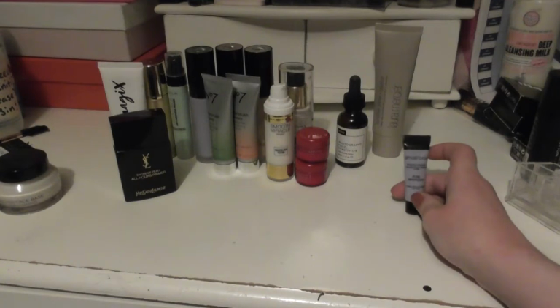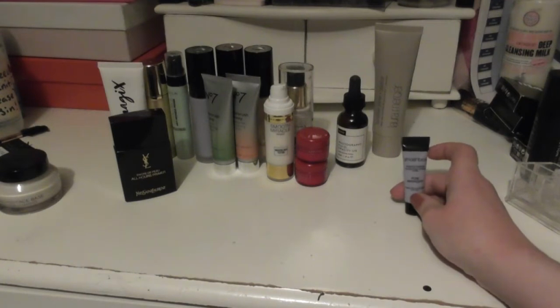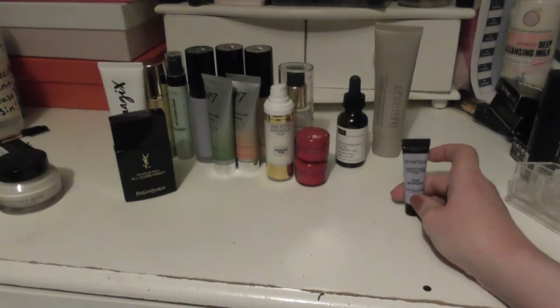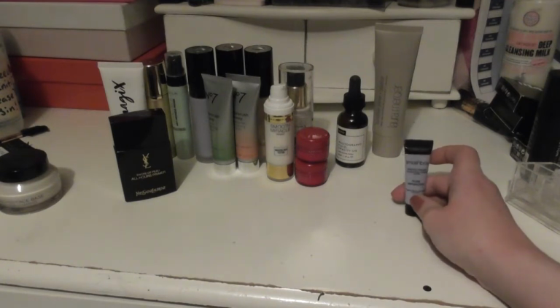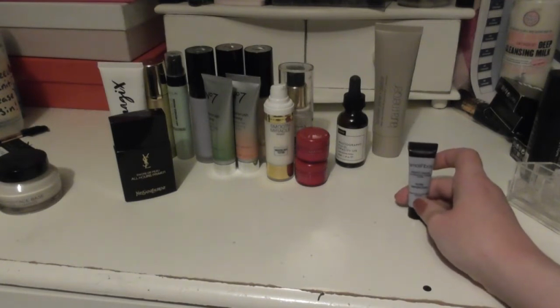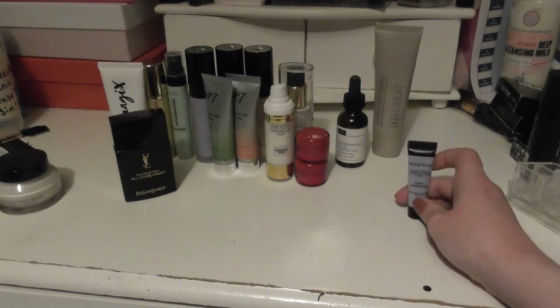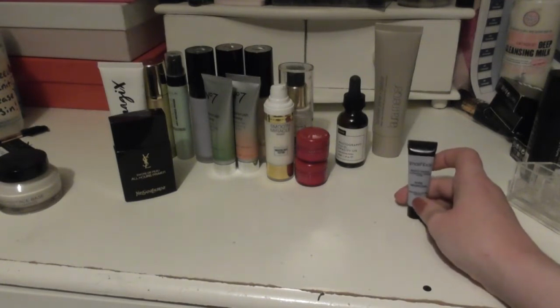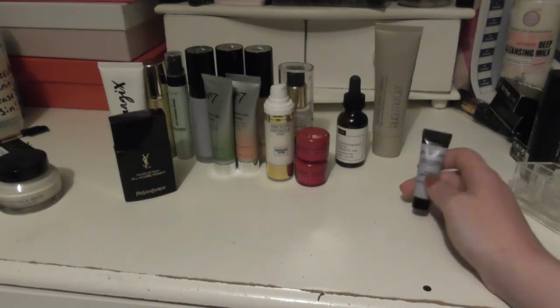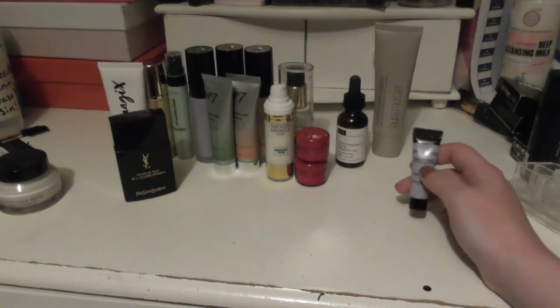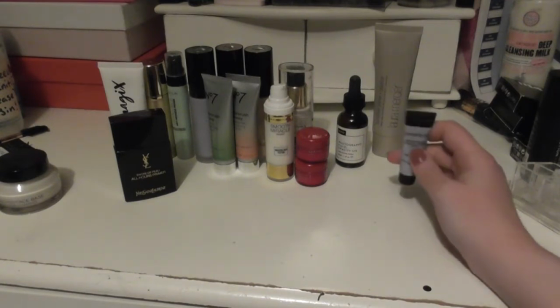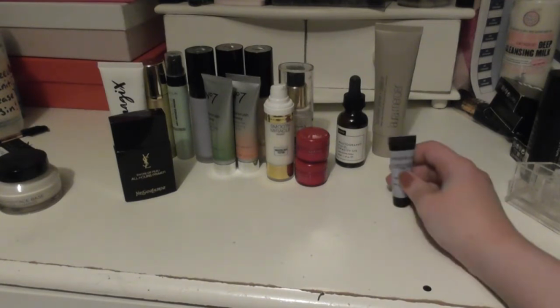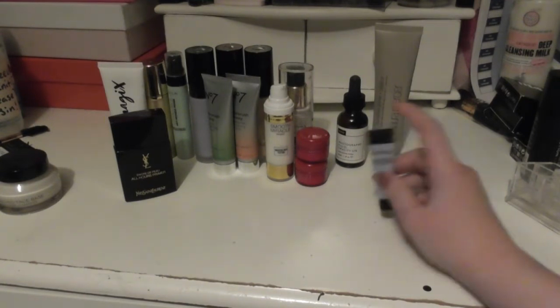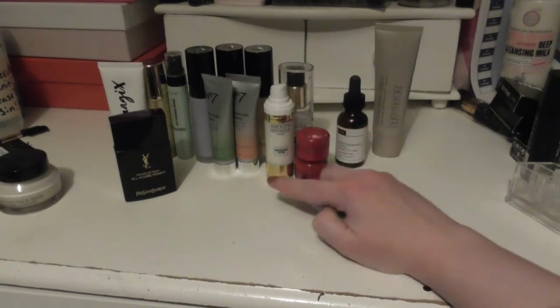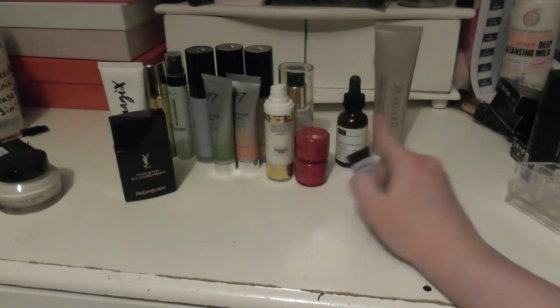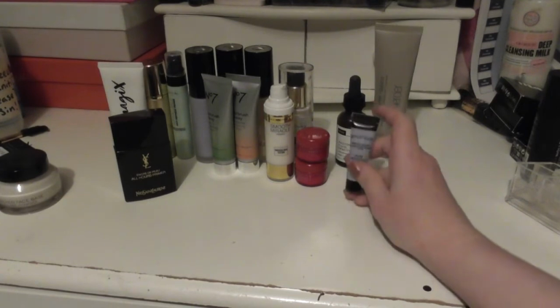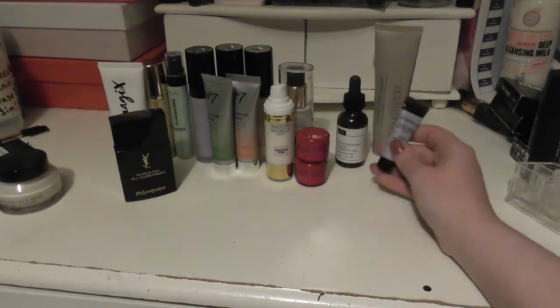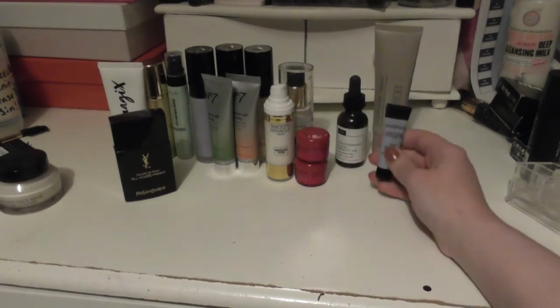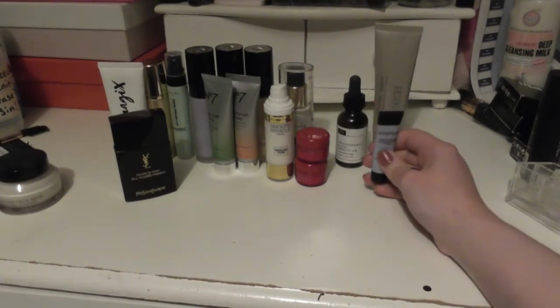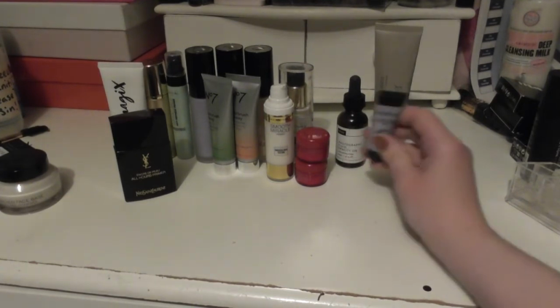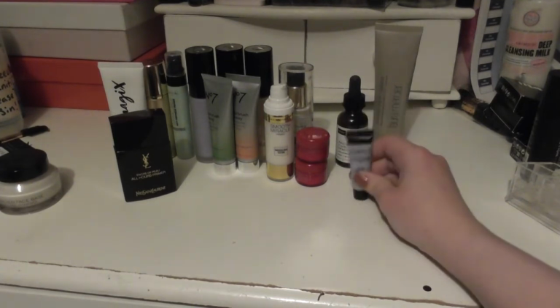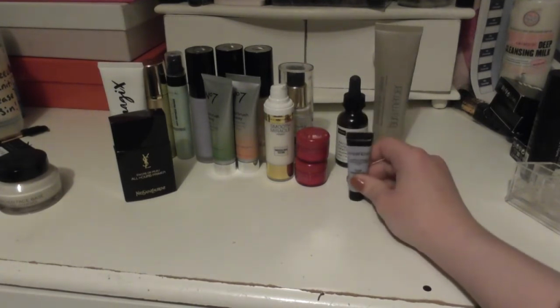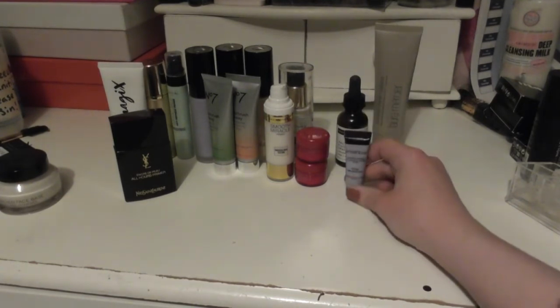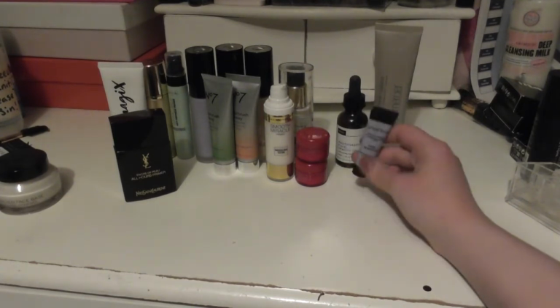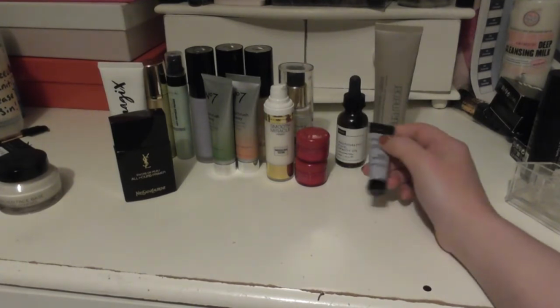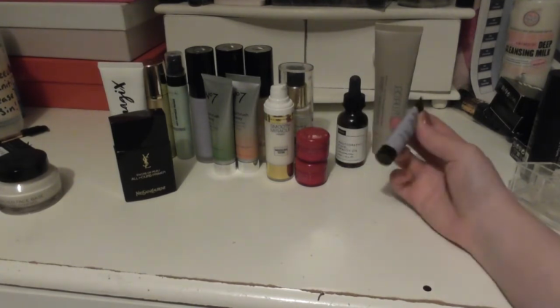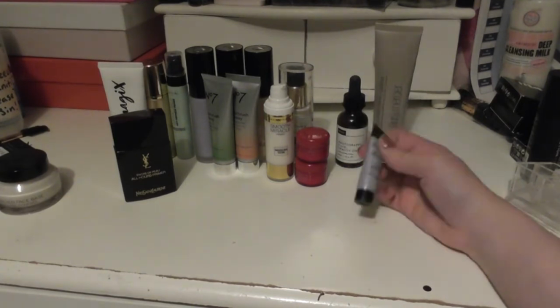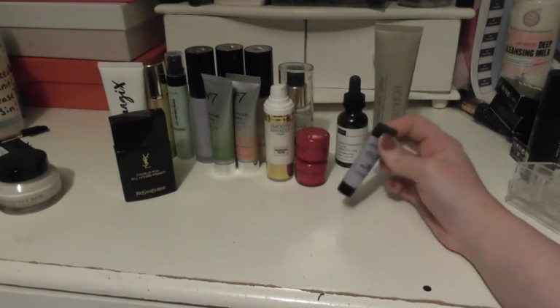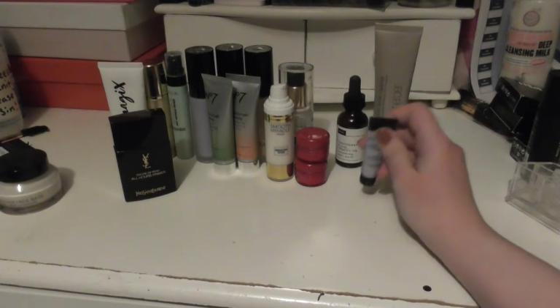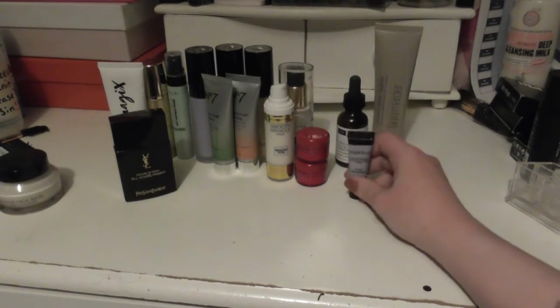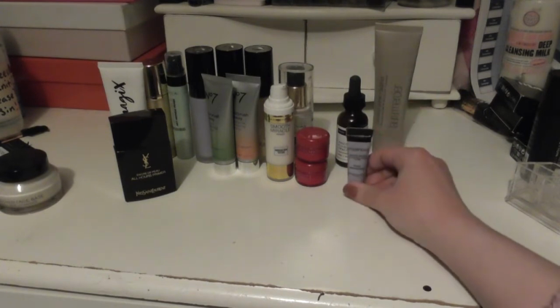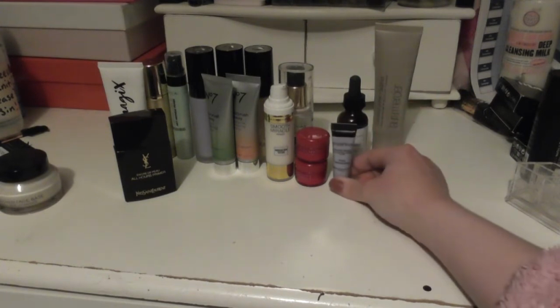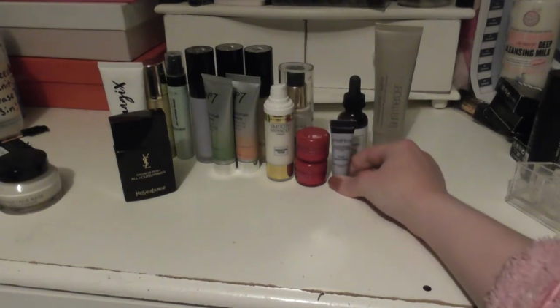The pore-minimizing one from Smashbox — this is, again, along that ilk. It's very, very concentrated. The sample size has lasted me a long, long time, so I'm quite happy with it.